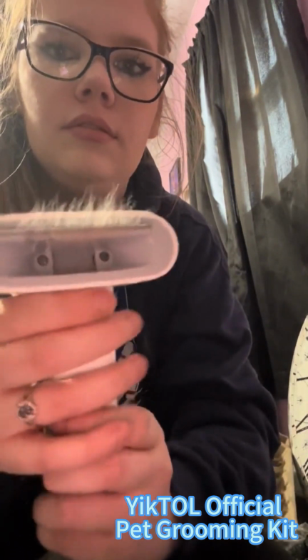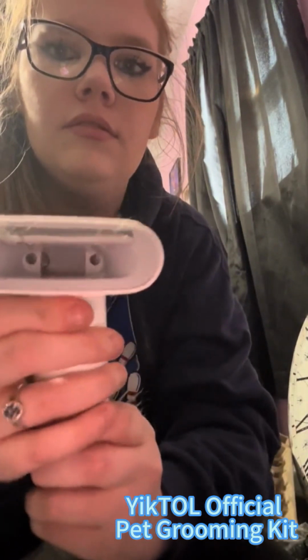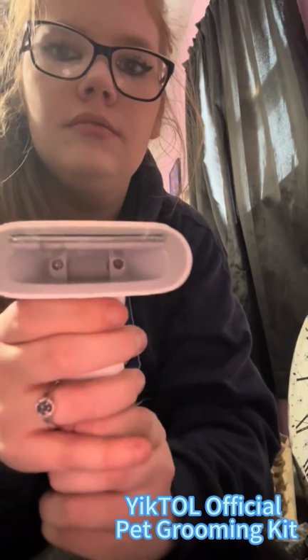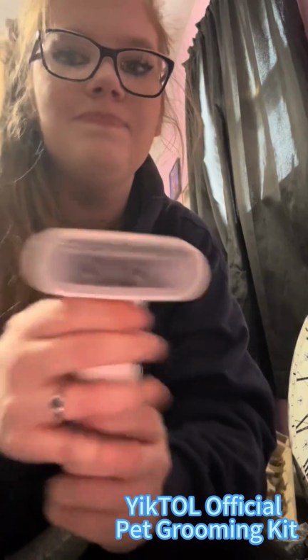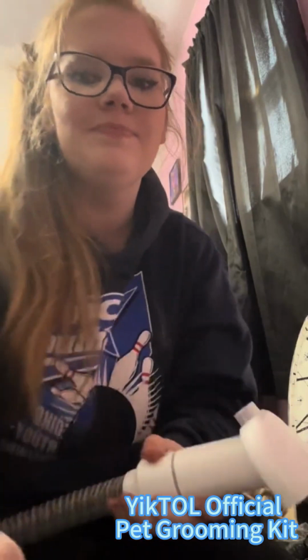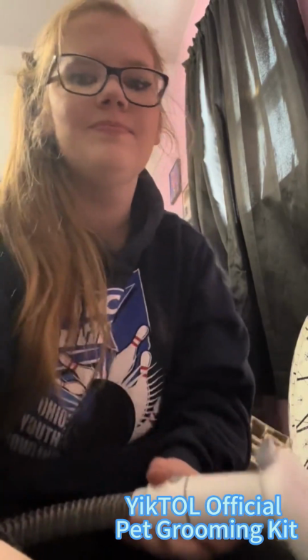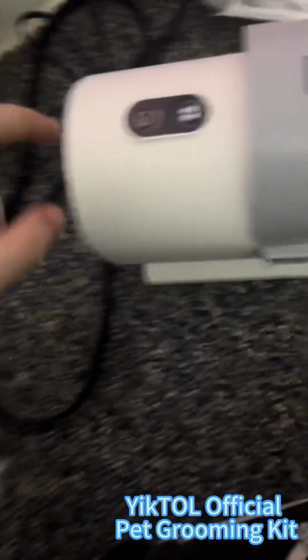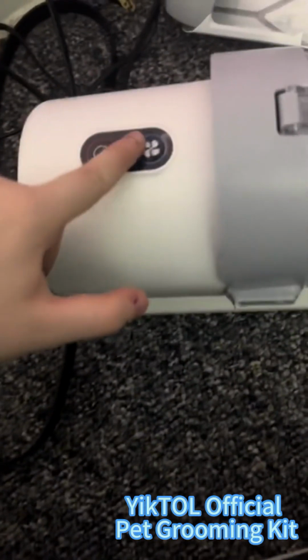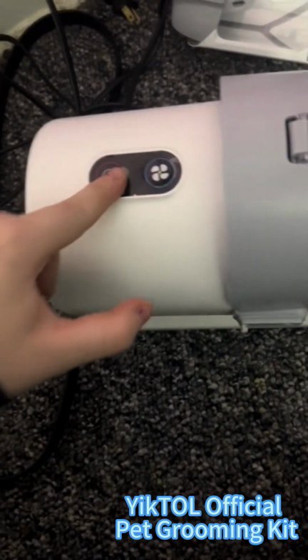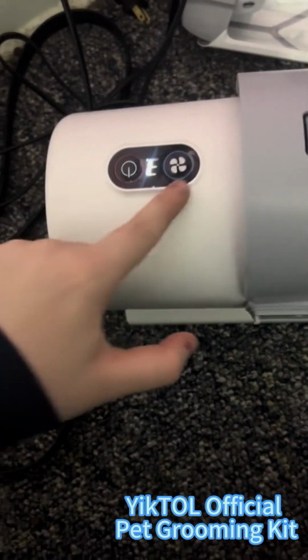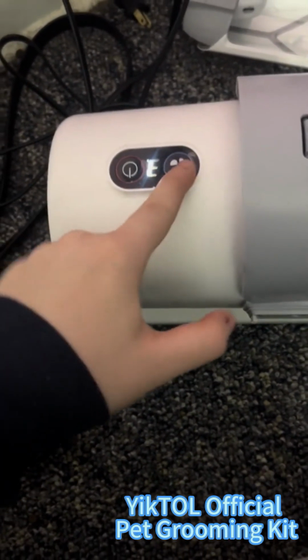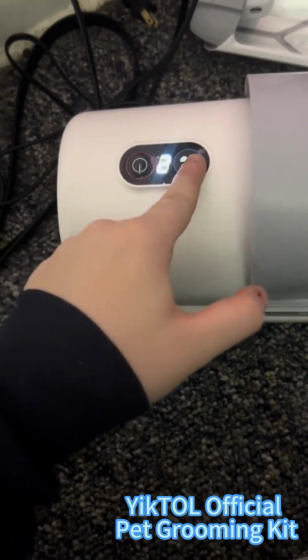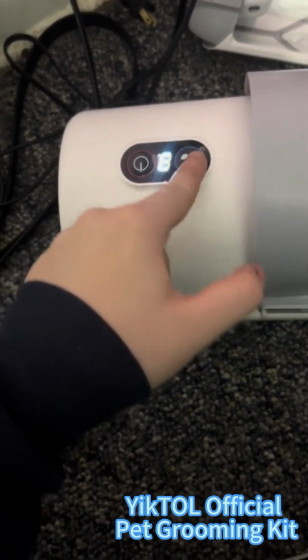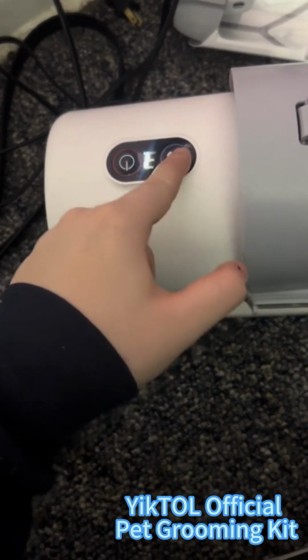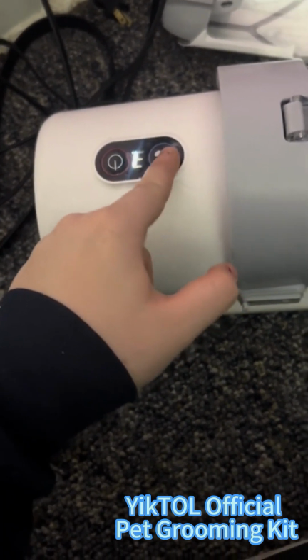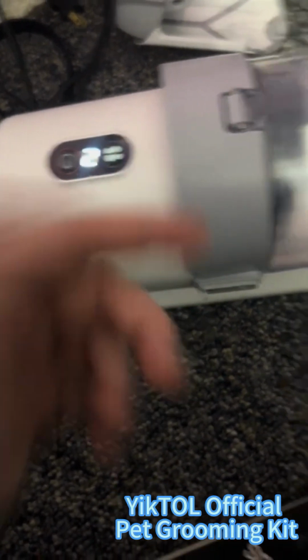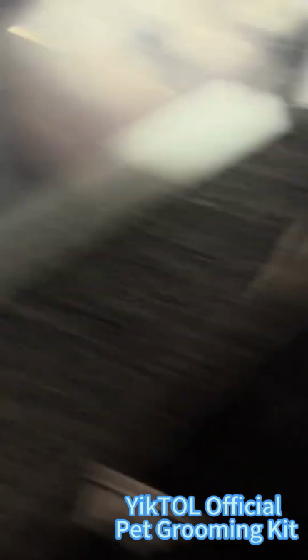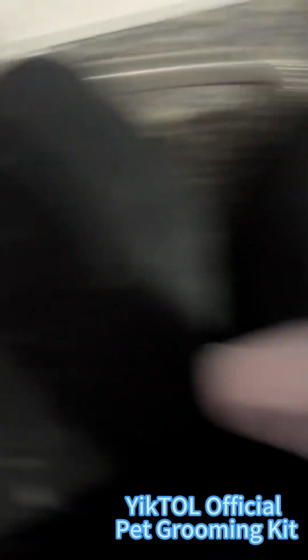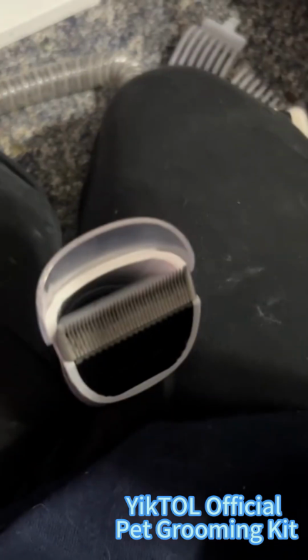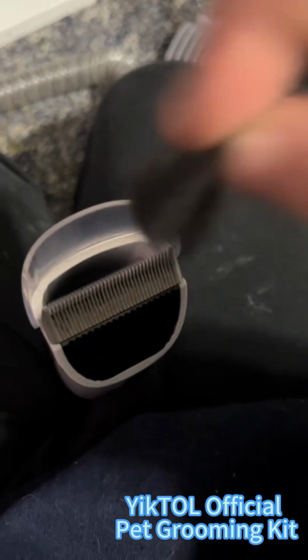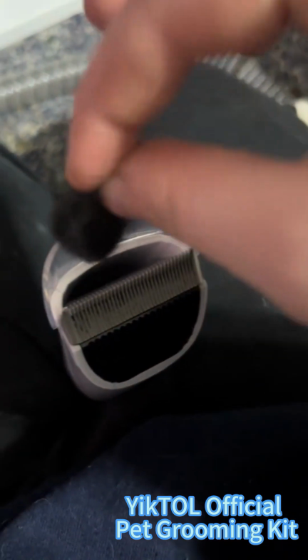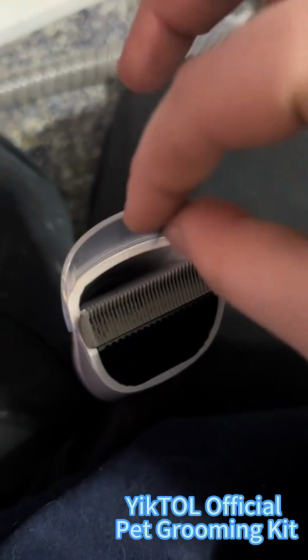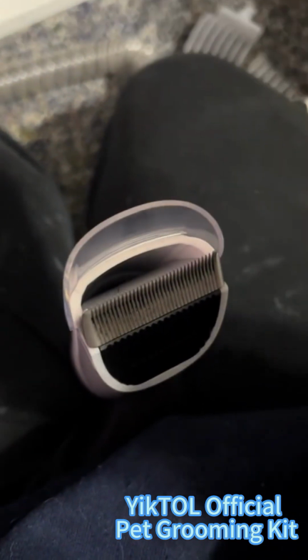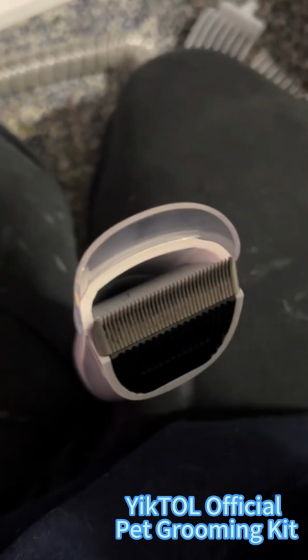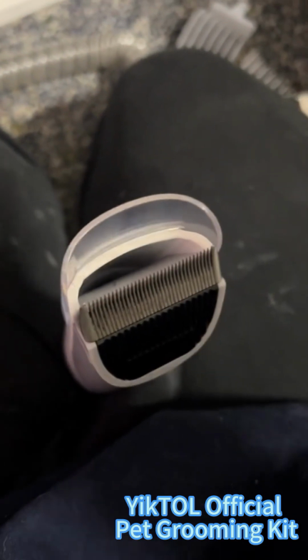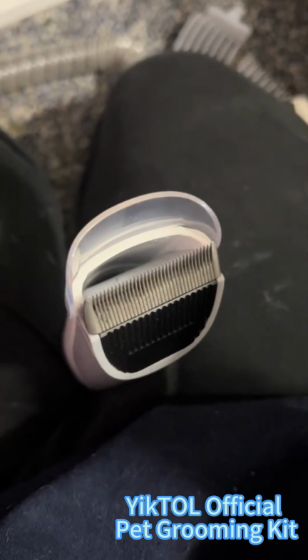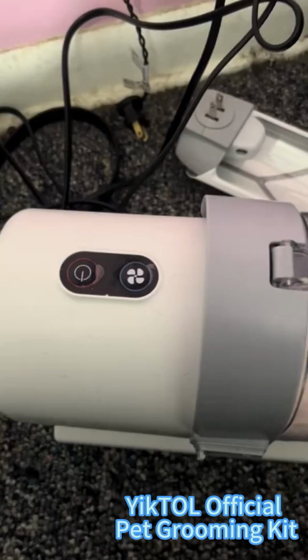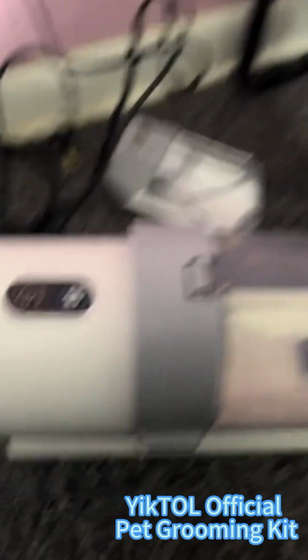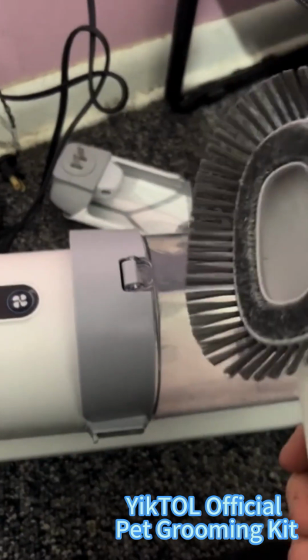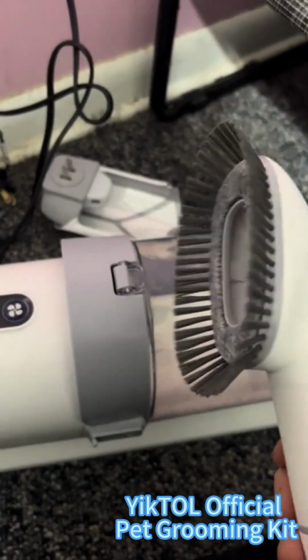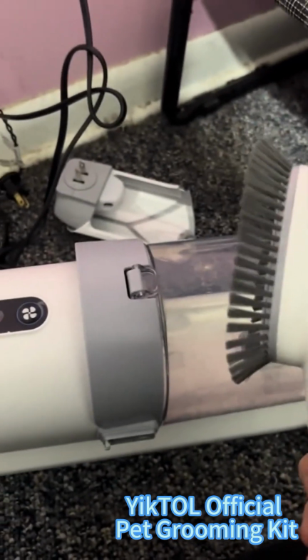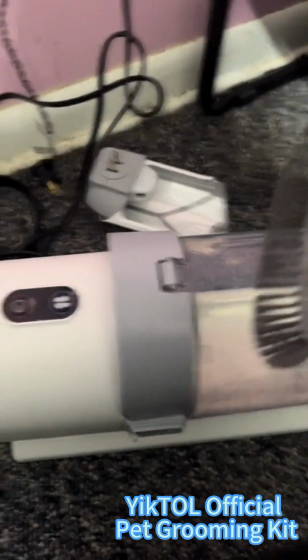But look how much hair came off of him — and it just vacuums back in. This does have three settings: one, two, and three. One is the silent setting. Just by using two, that hair sucked up really fast.